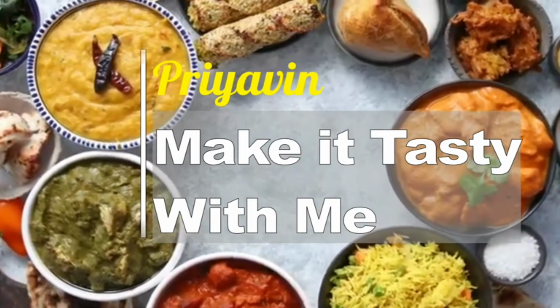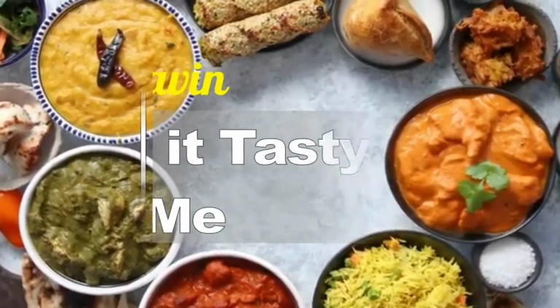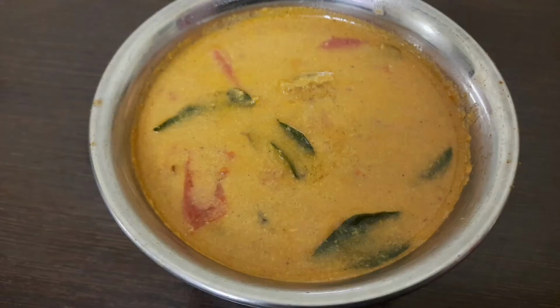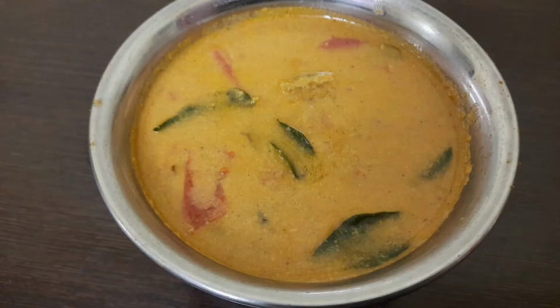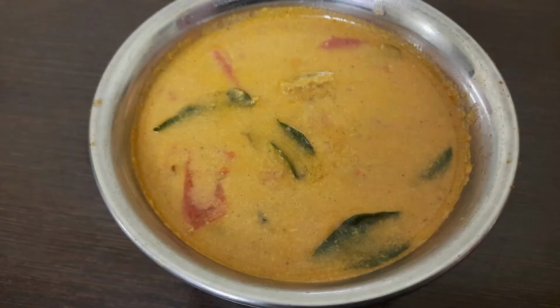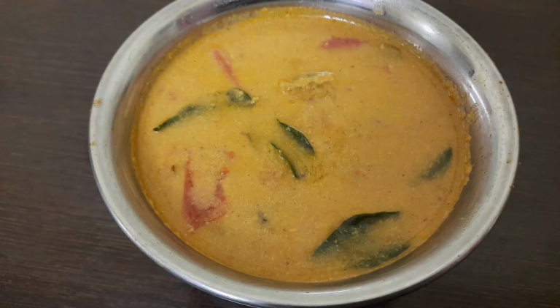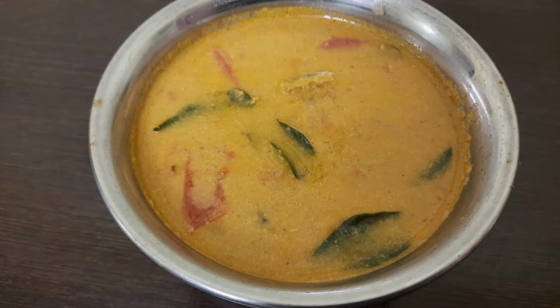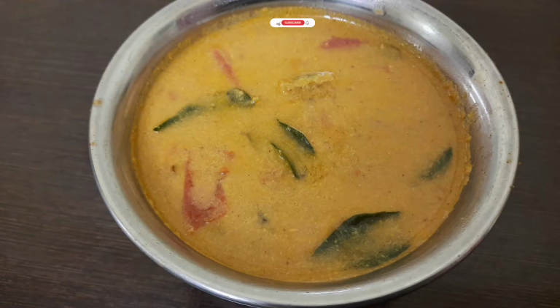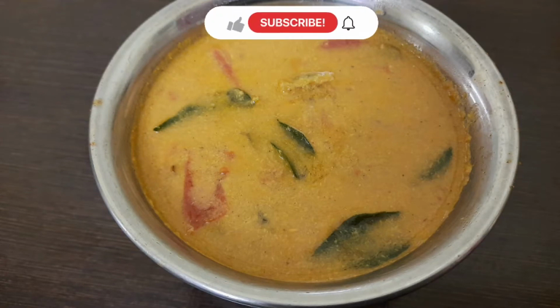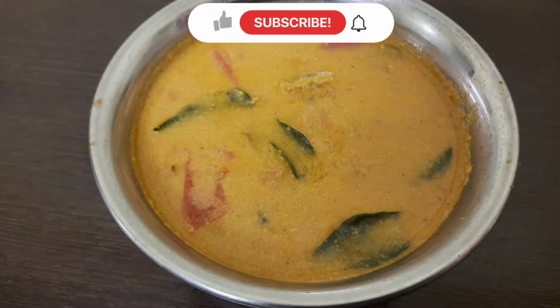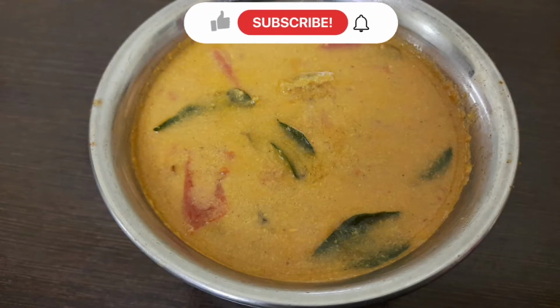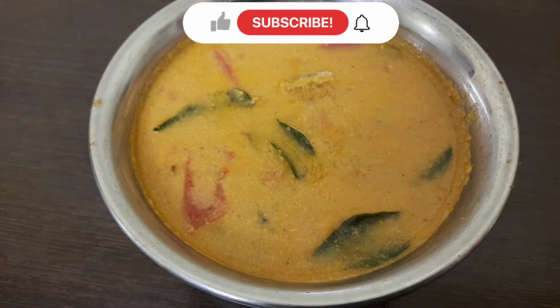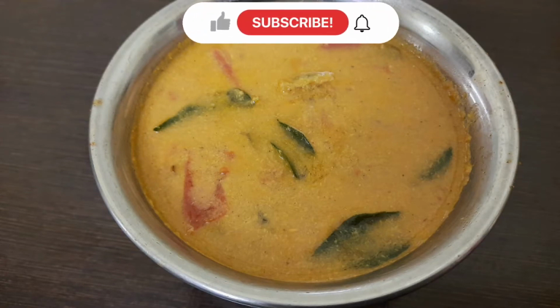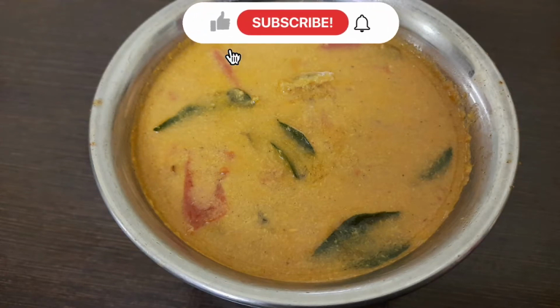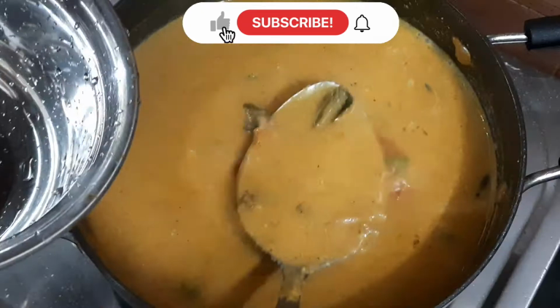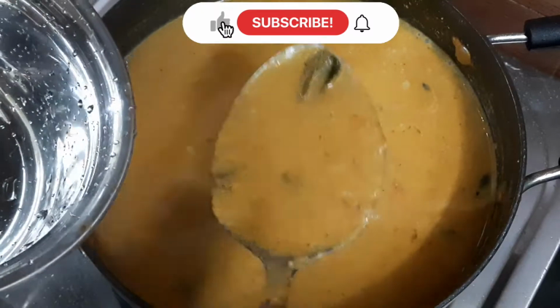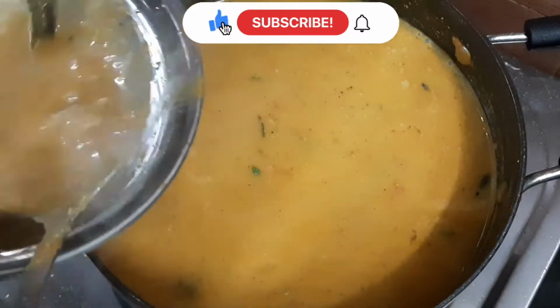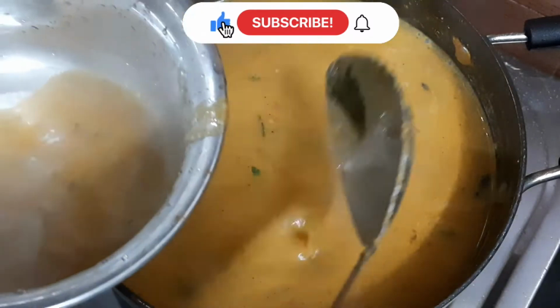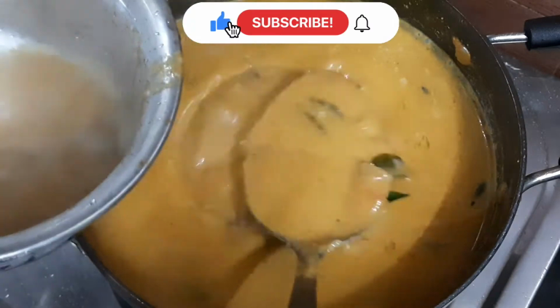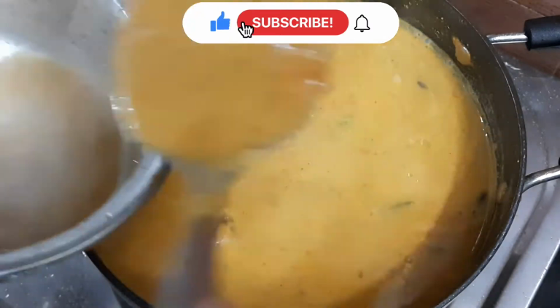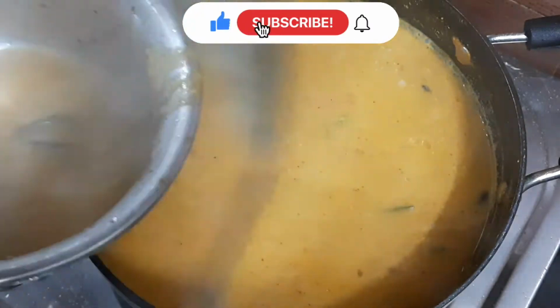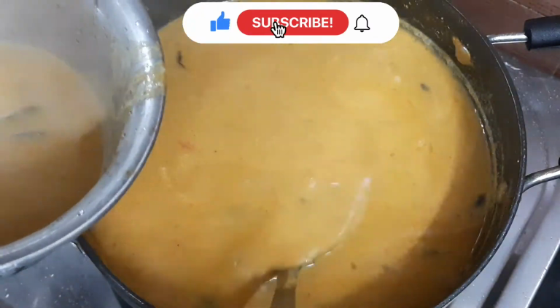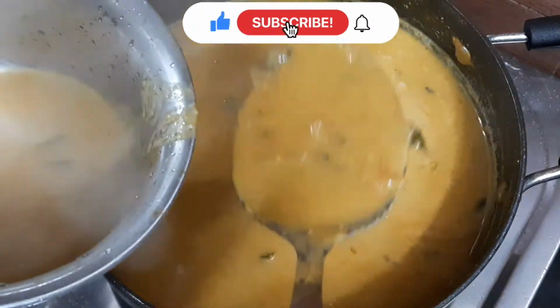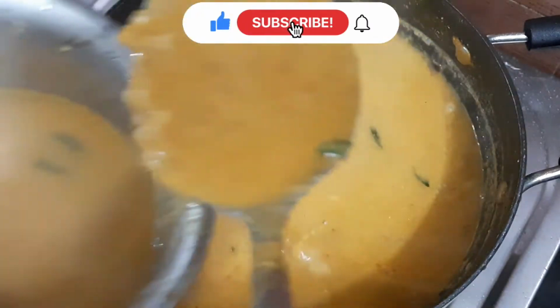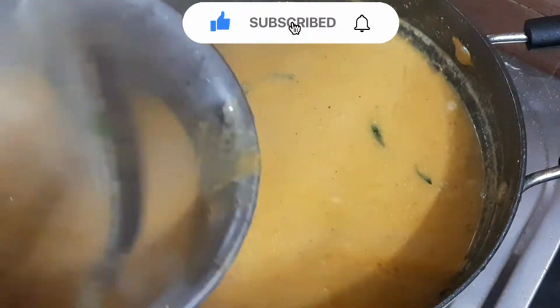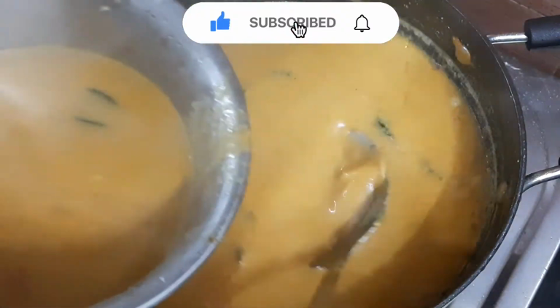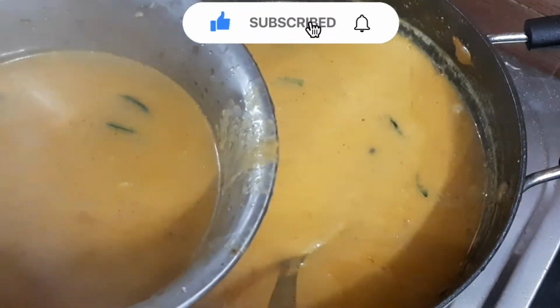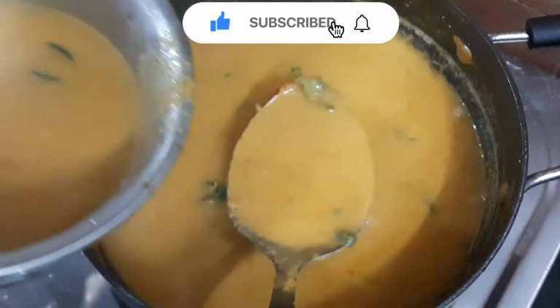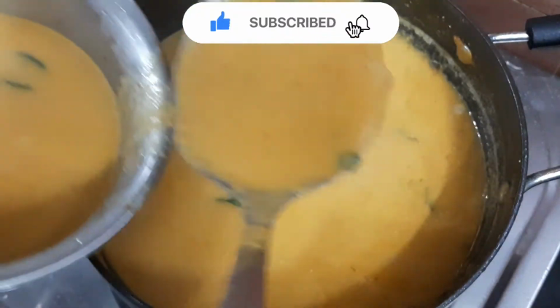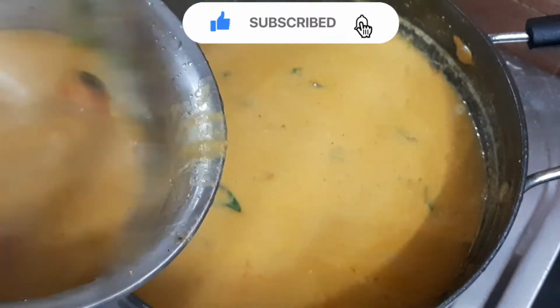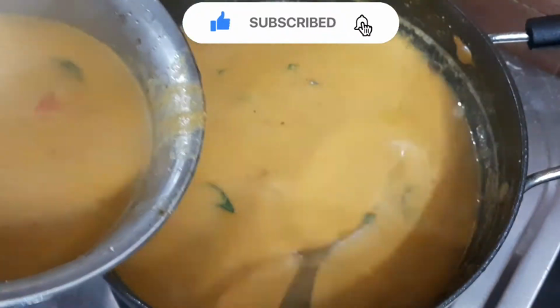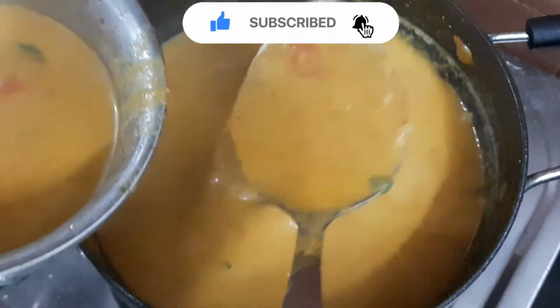Now we are going to make a video of Idli Dosa Chapati. If you are watching this video, please subscribe and press the bell button. Let's go to the video.